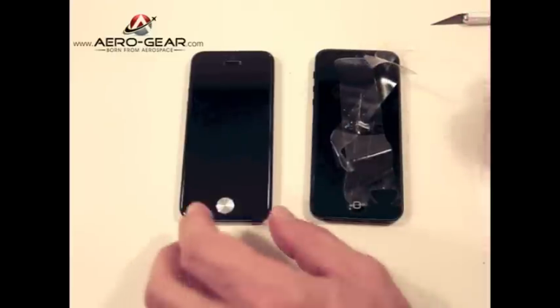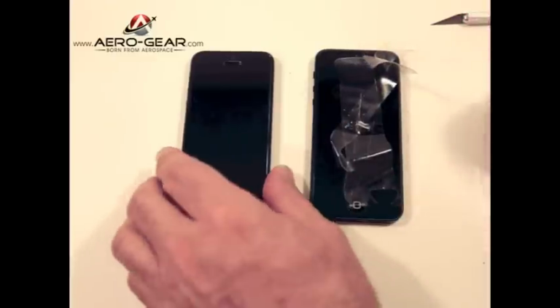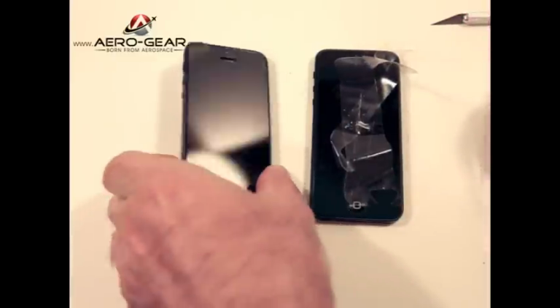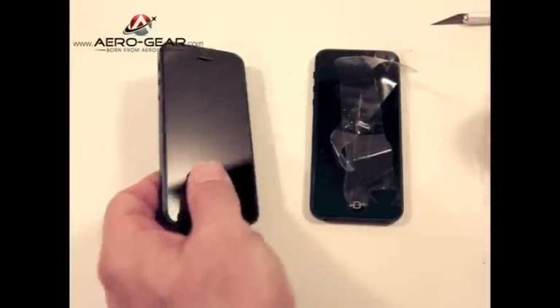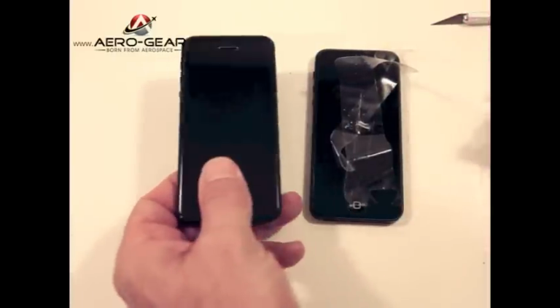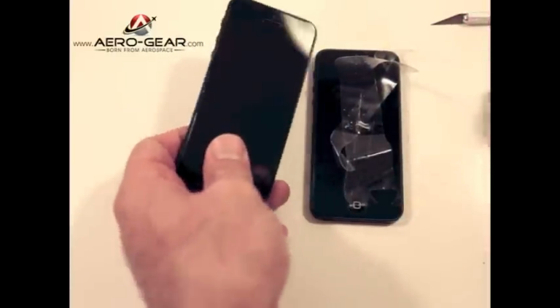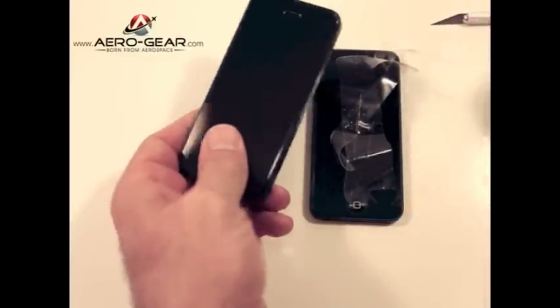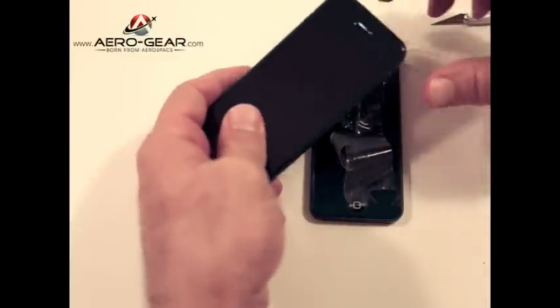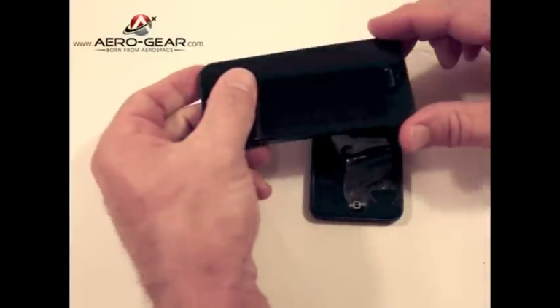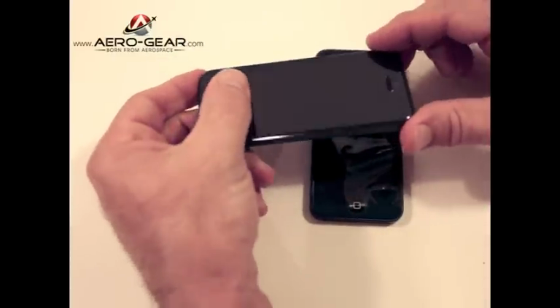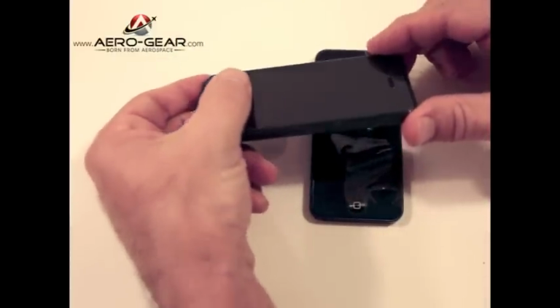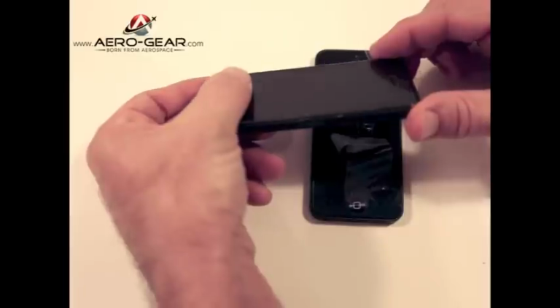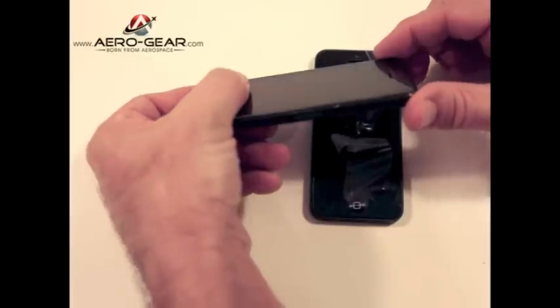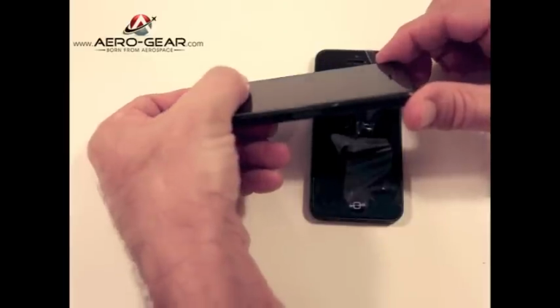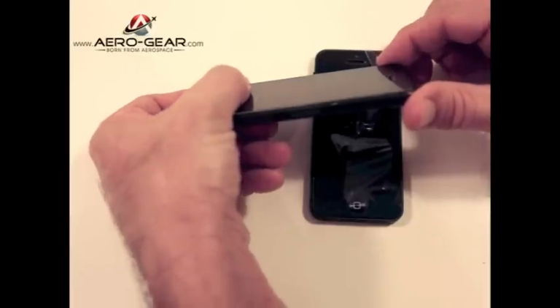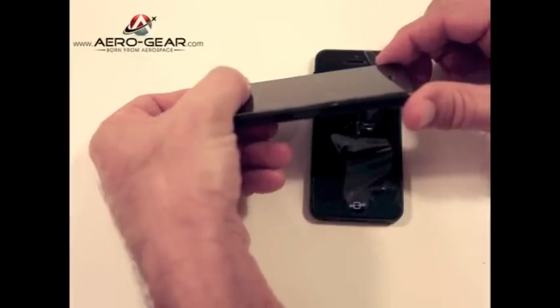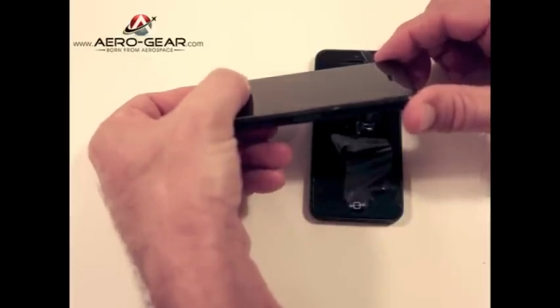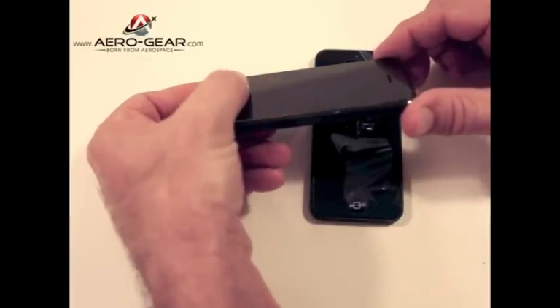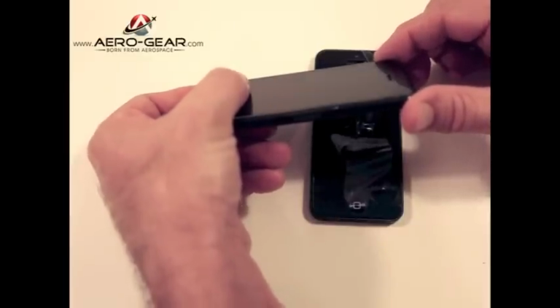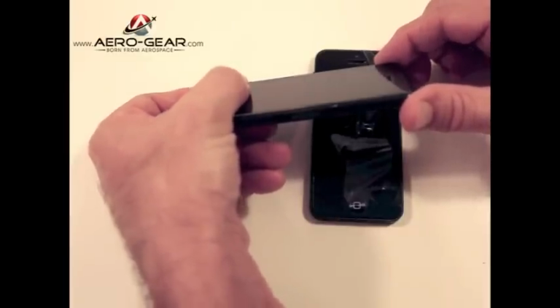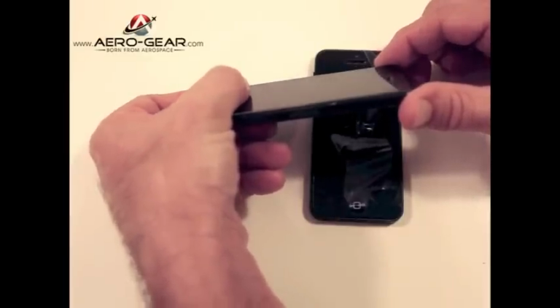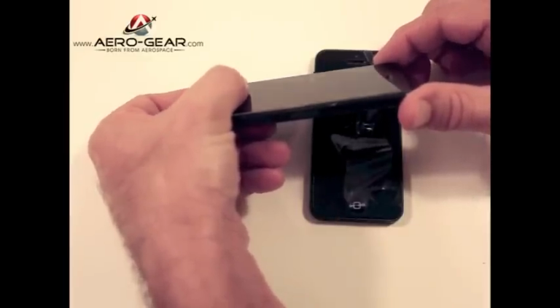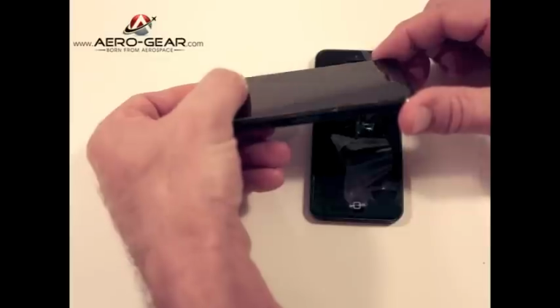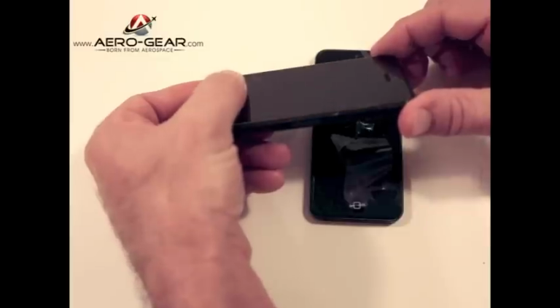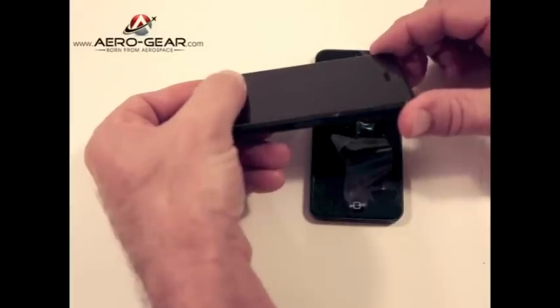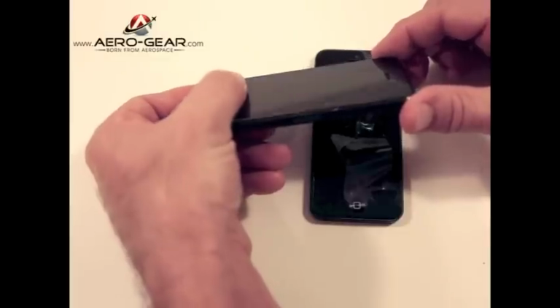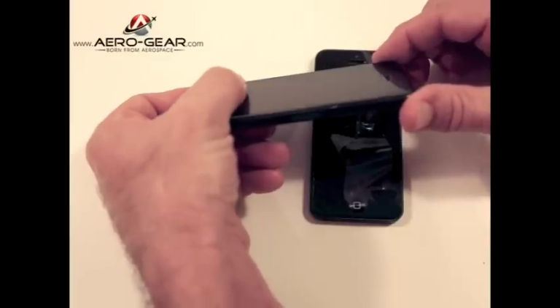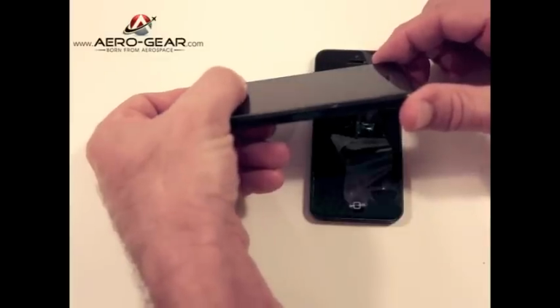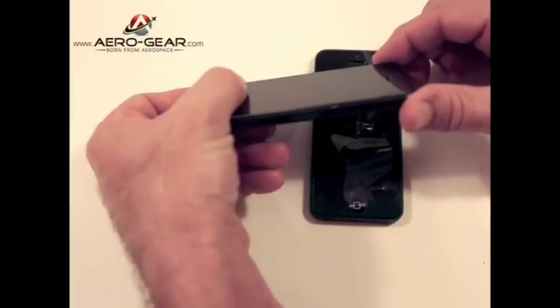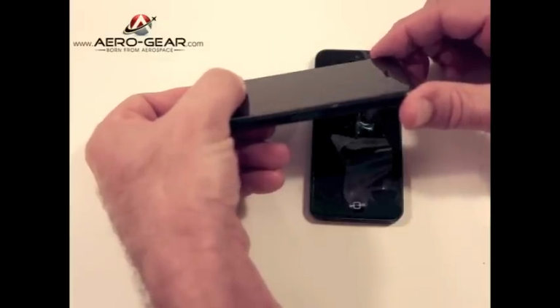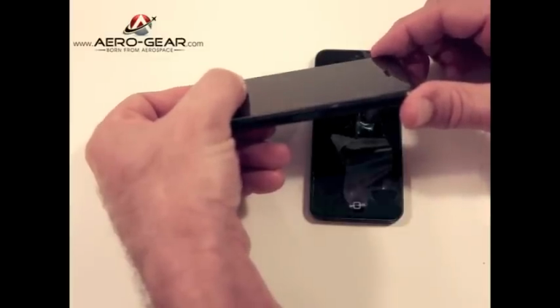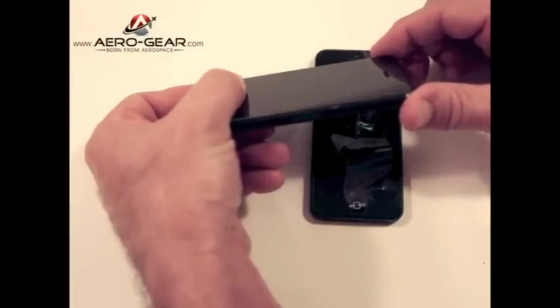Here we have Flight Glass — no scratches, no marks, and the iPhone screen is protected.